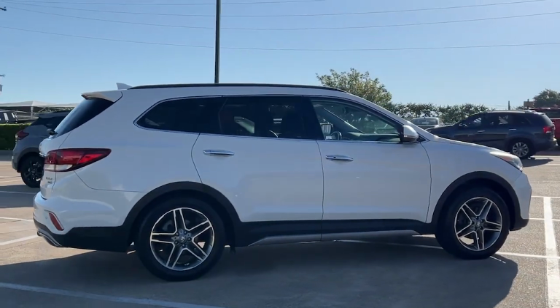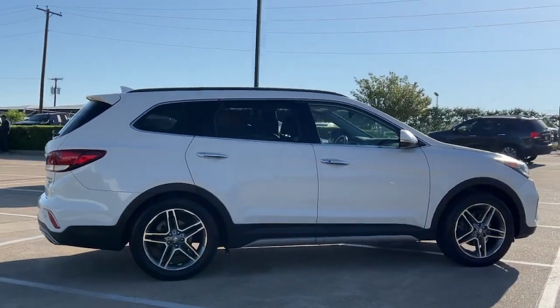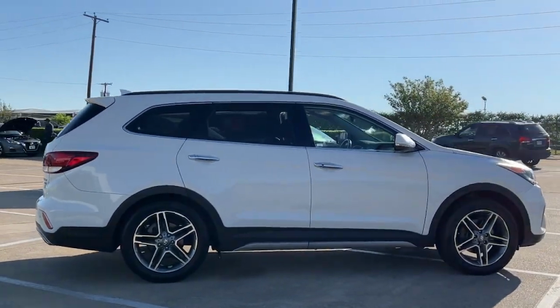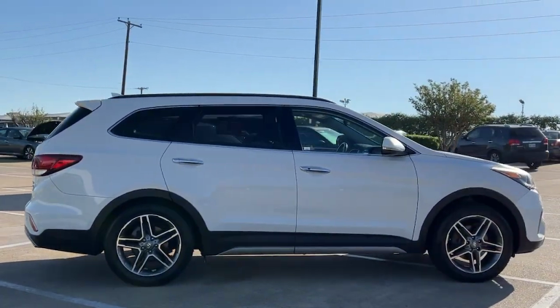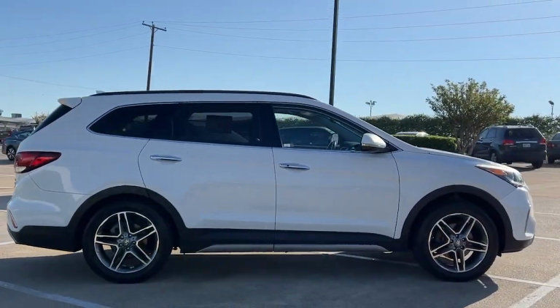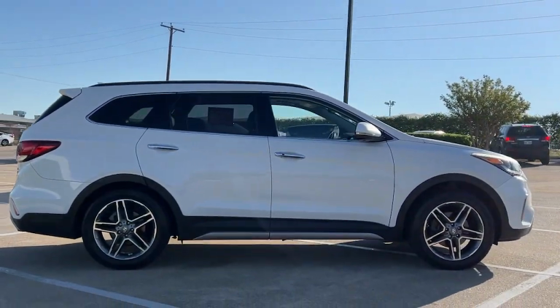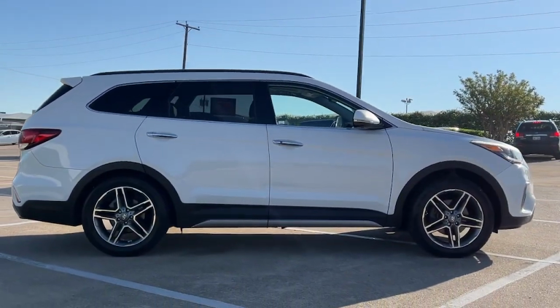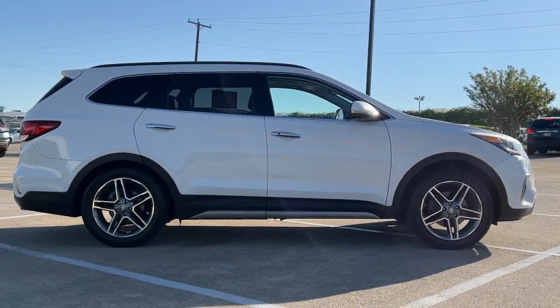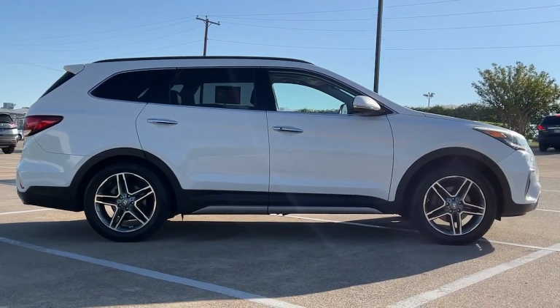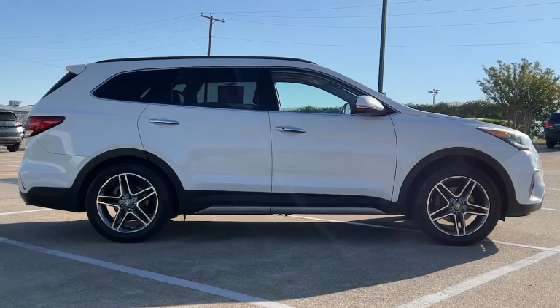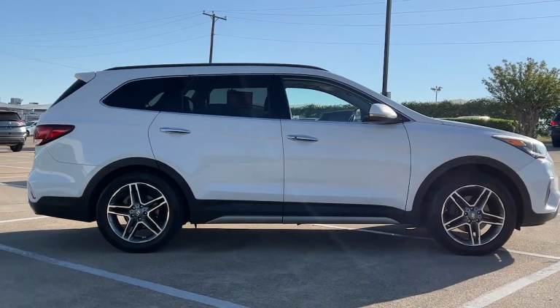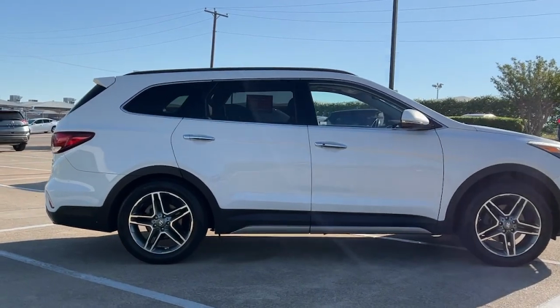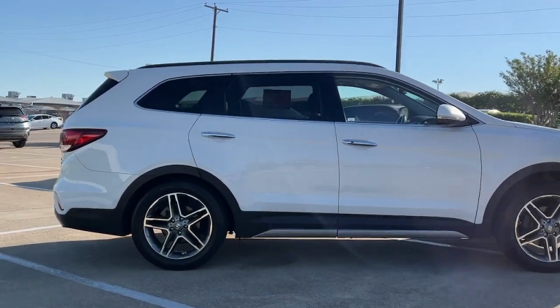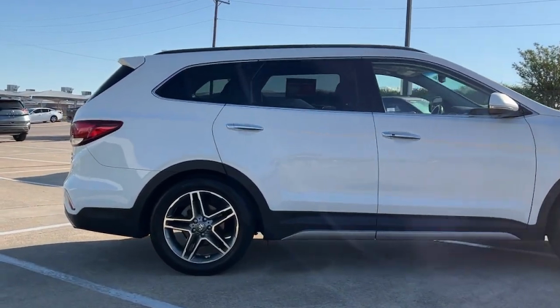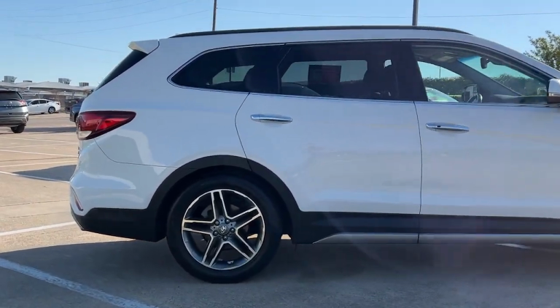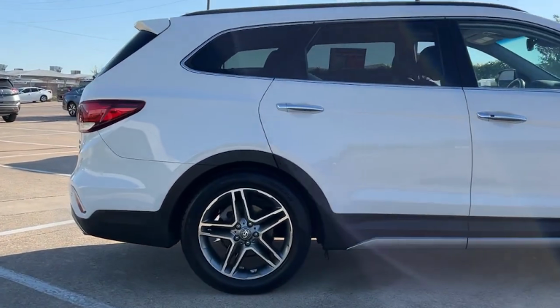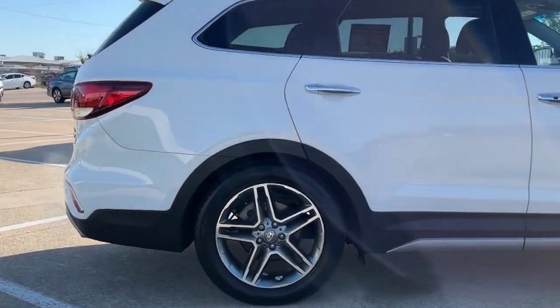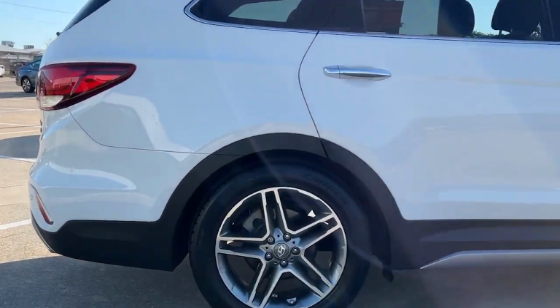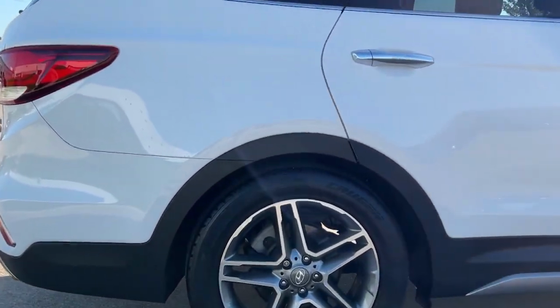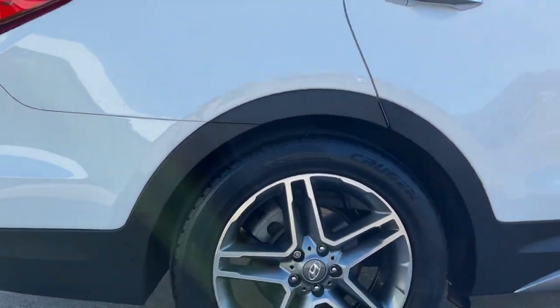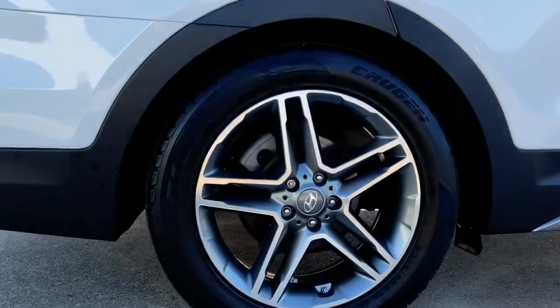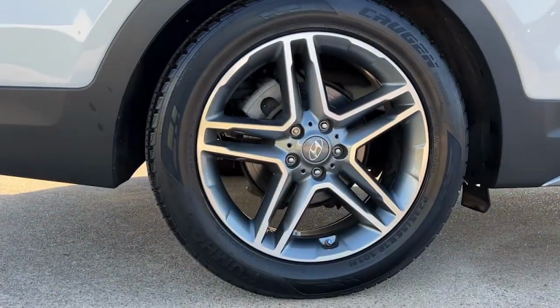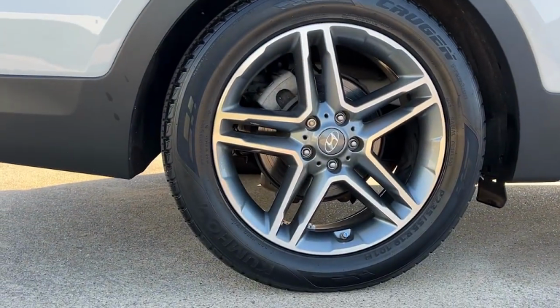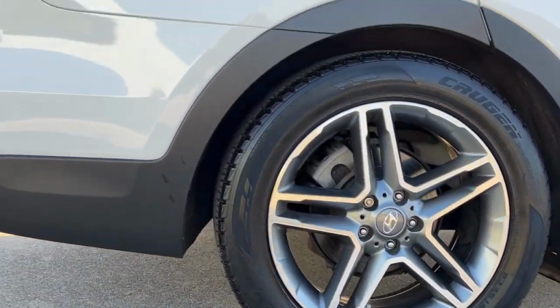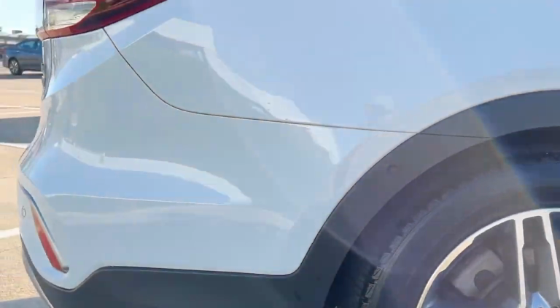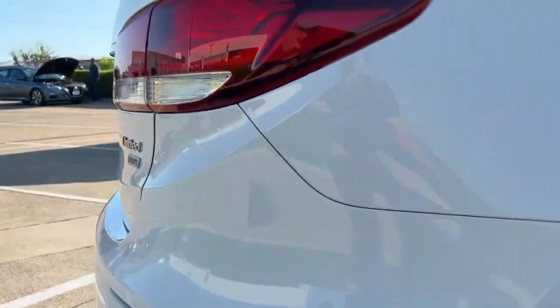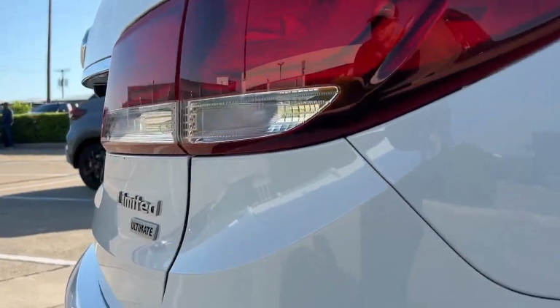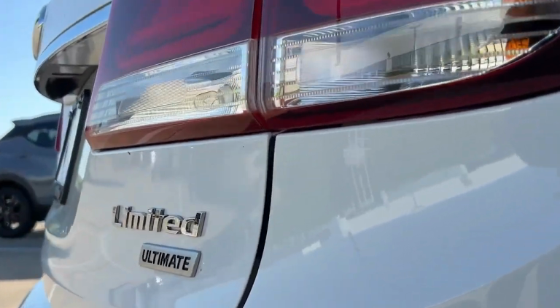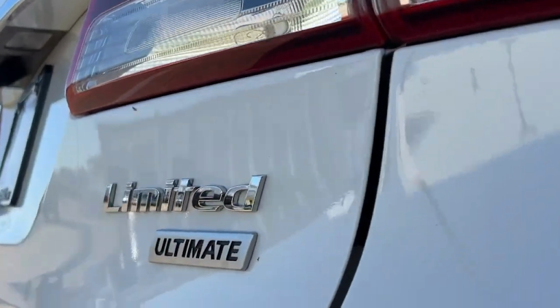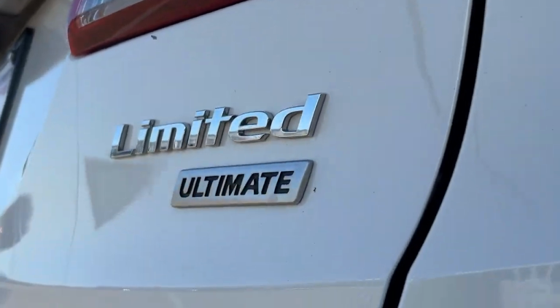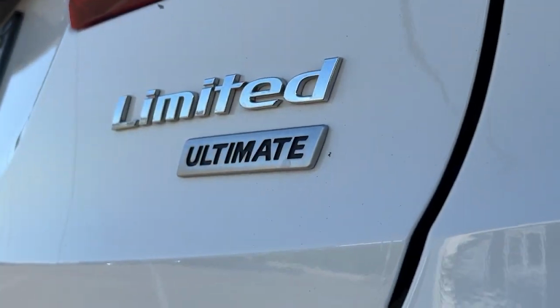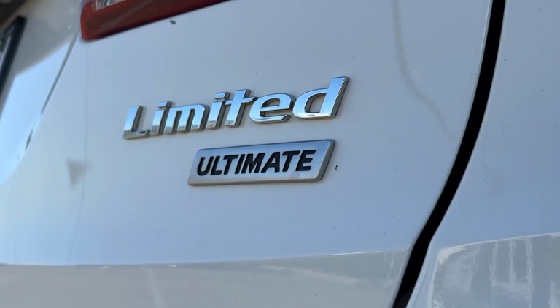The following are some of this vehicle's highlighted options: Apple CarPlay and/or Android Auto, Navigation System, Keyless Entry, Sun/Moonroof, Satellite Radio, Power Passenger Seat, Heated Rear Seat, Fog Lamps, Power Lift Gate, and Heated Mirrors.